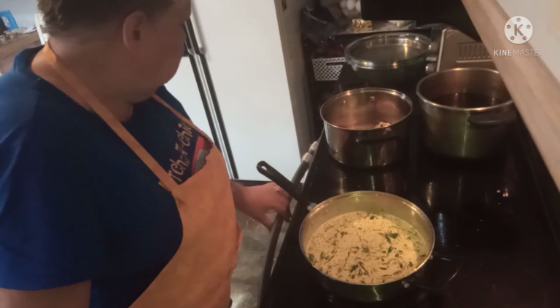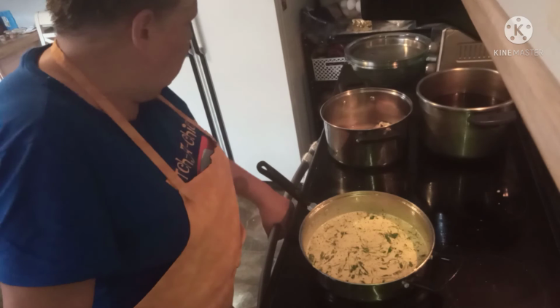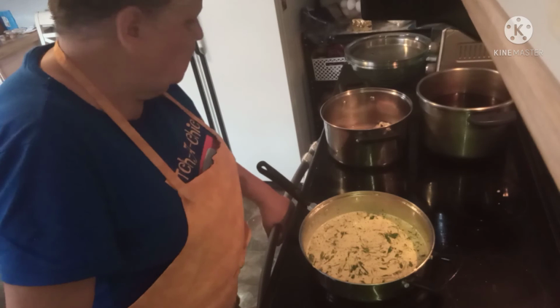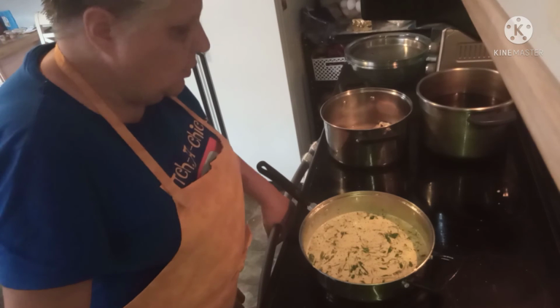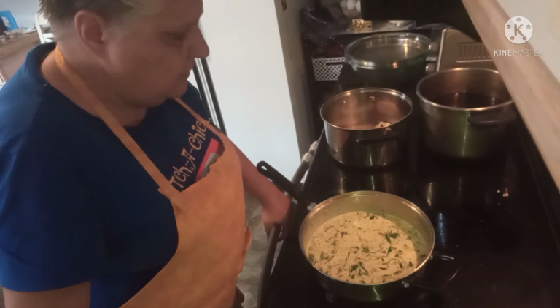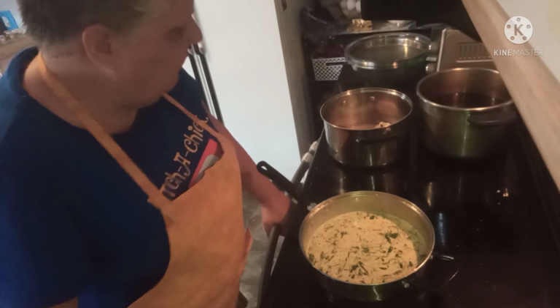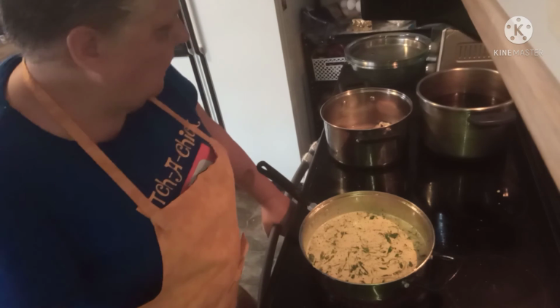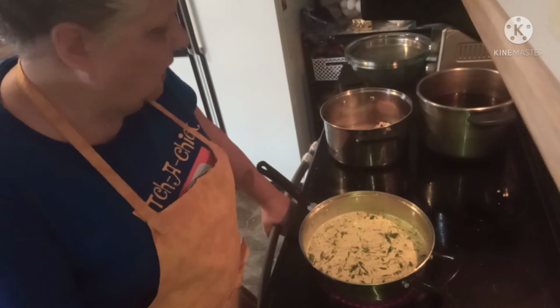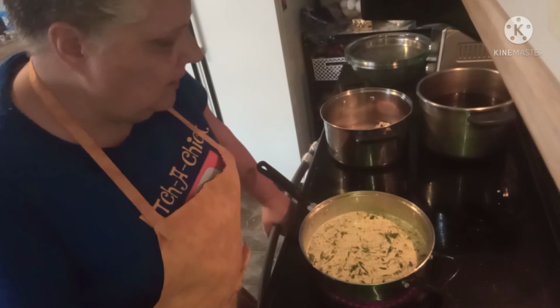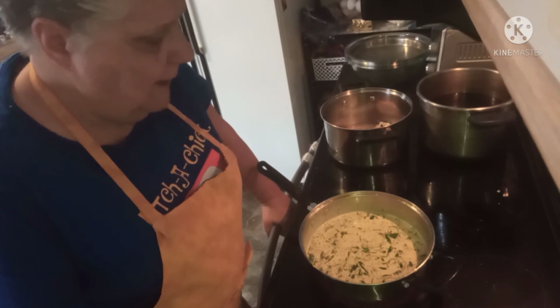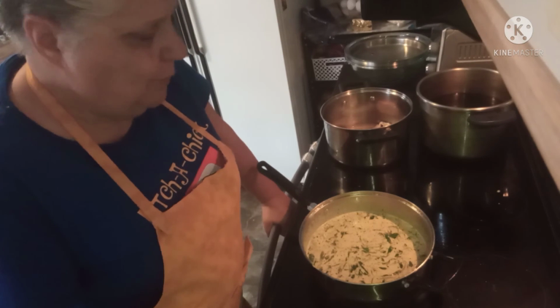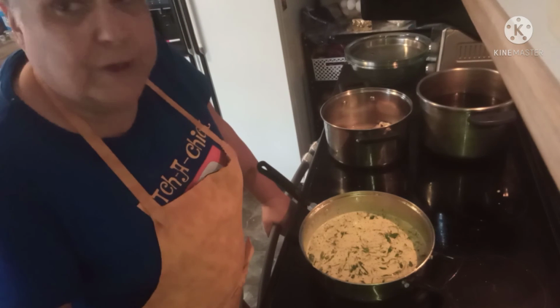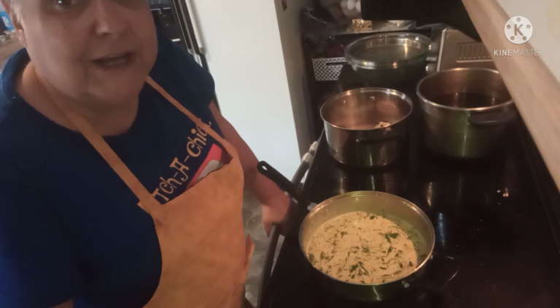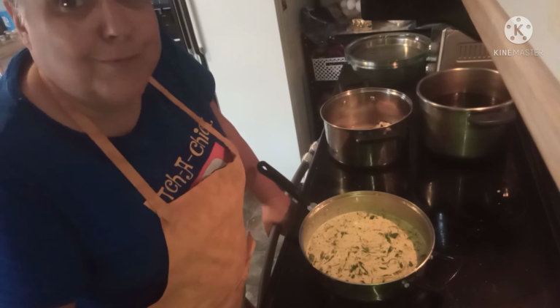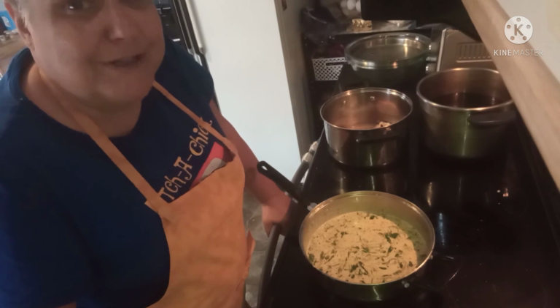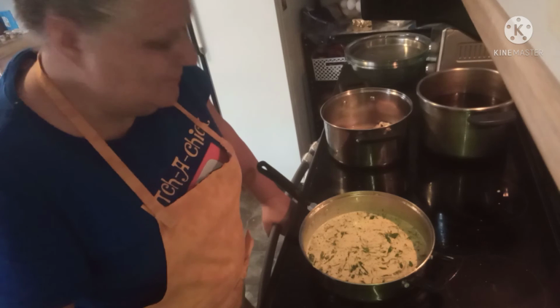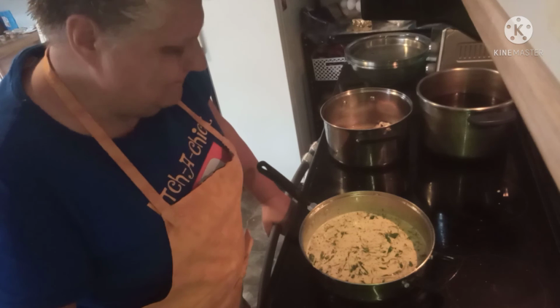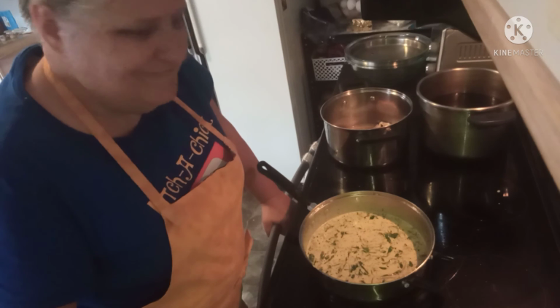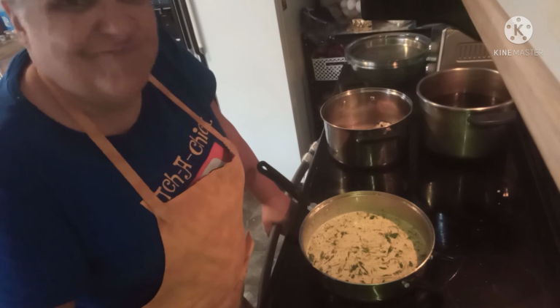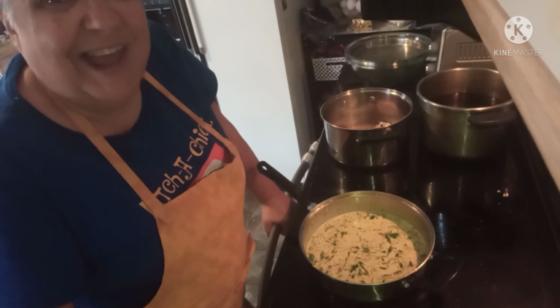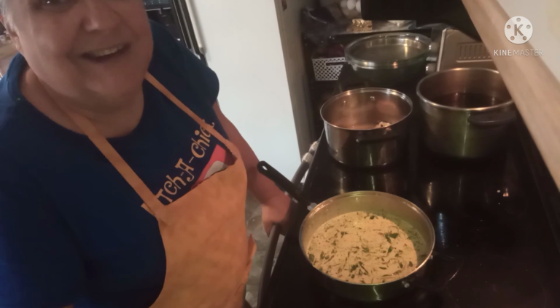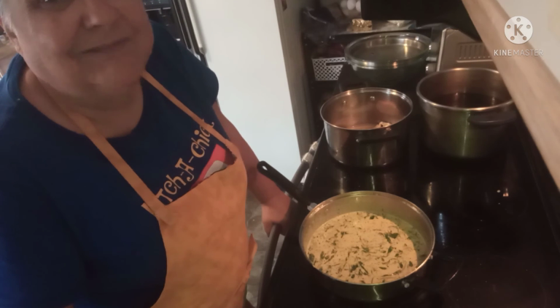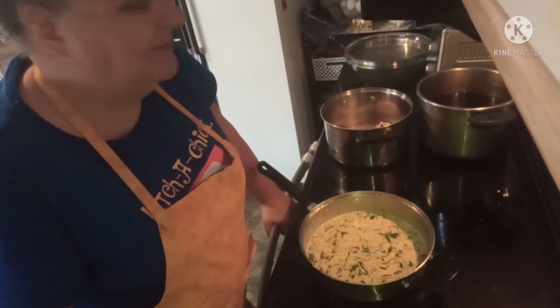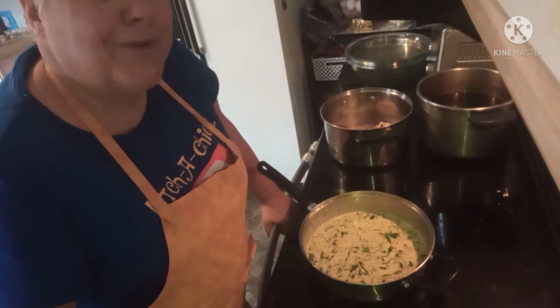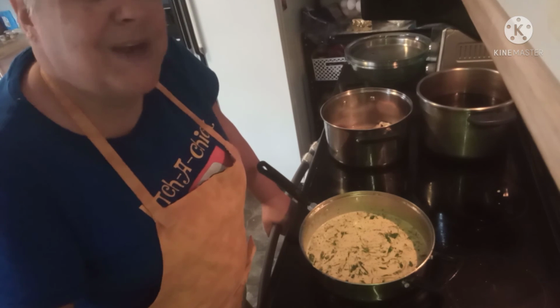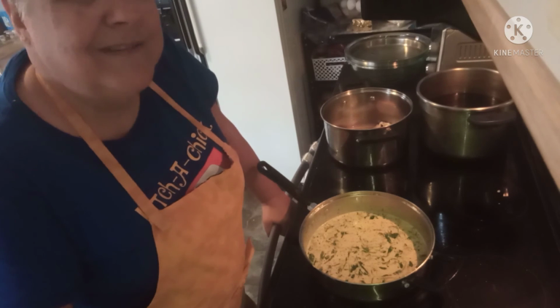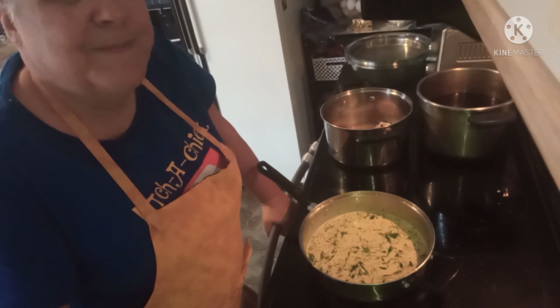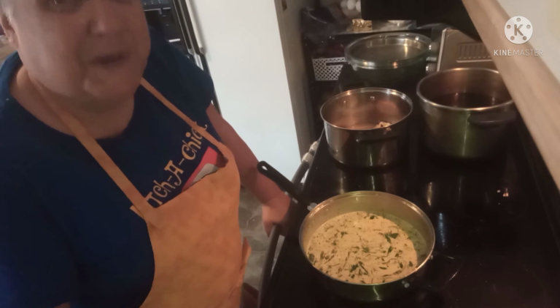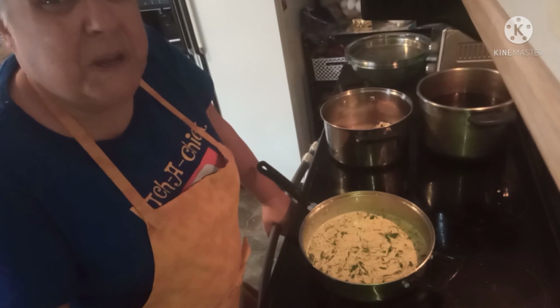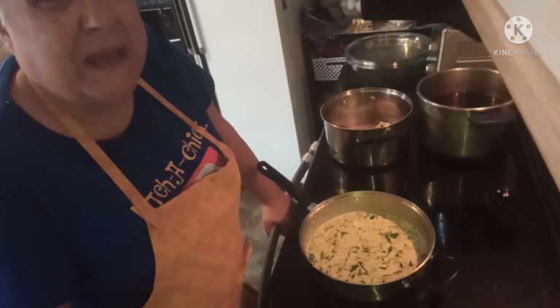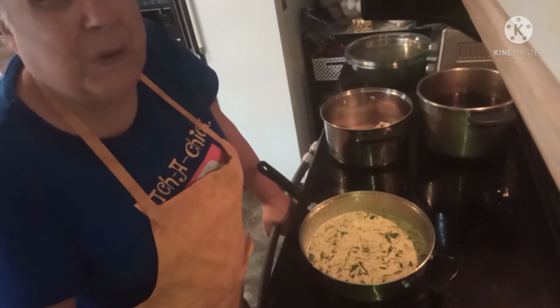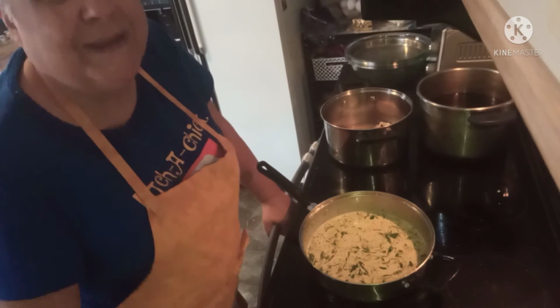I'm going to stop the video here, wait for Mark to get home with the mushrooms, get the rice going, and I'll bring you back in a little bit.